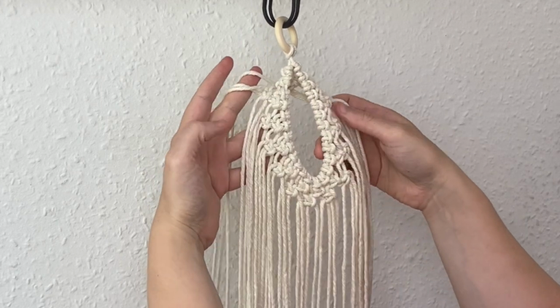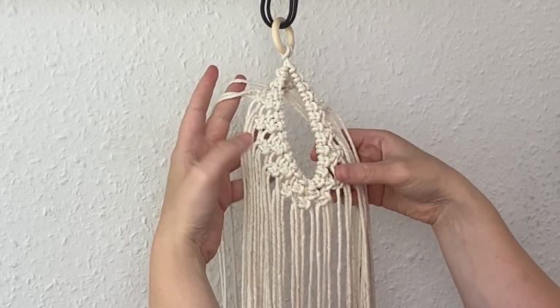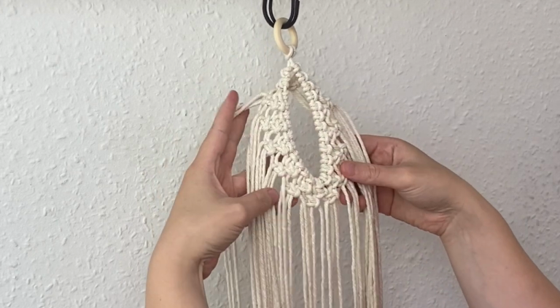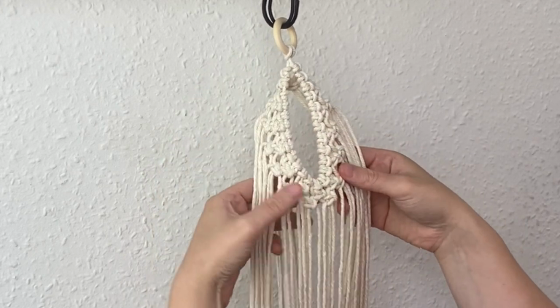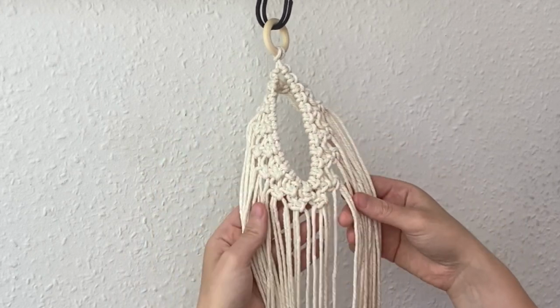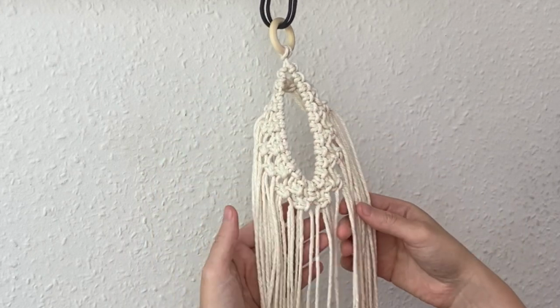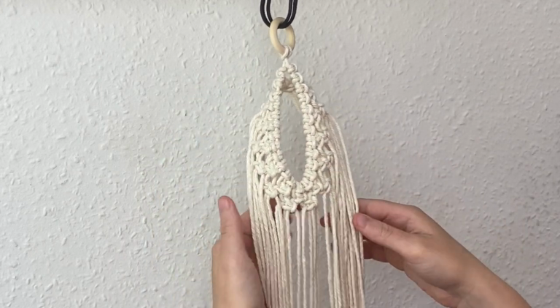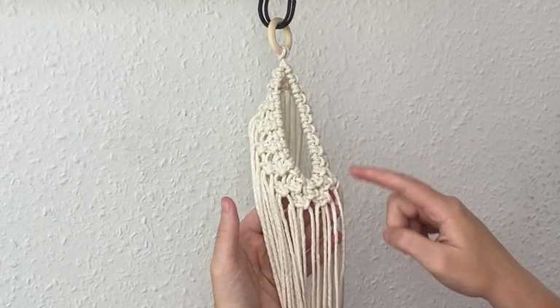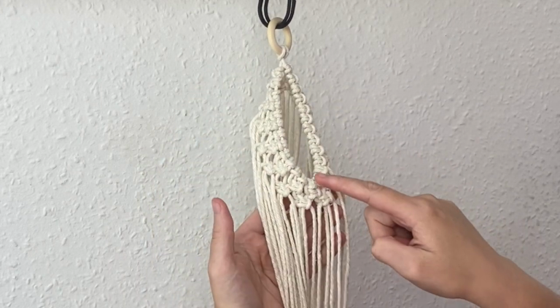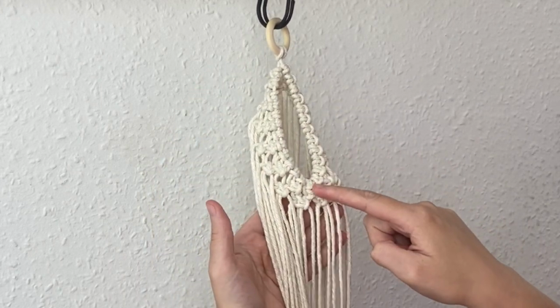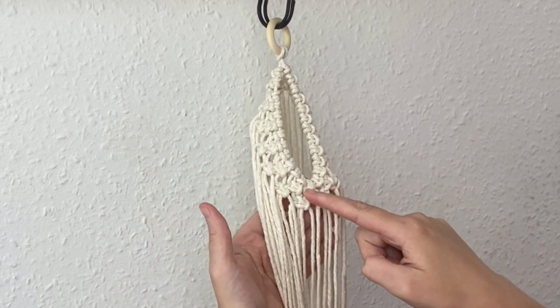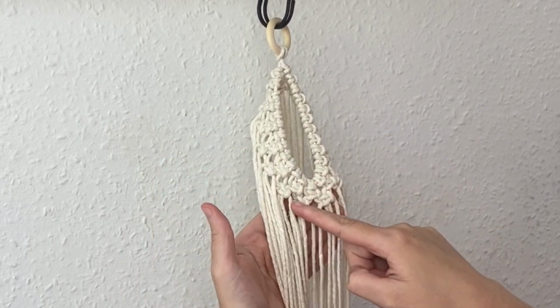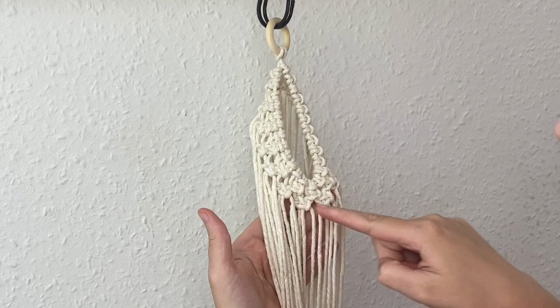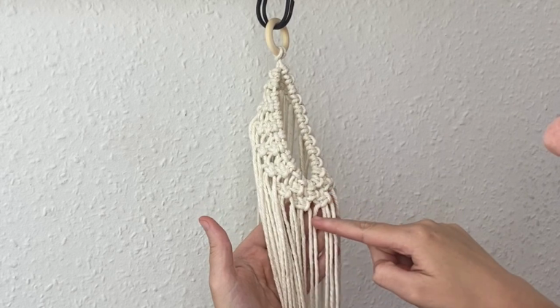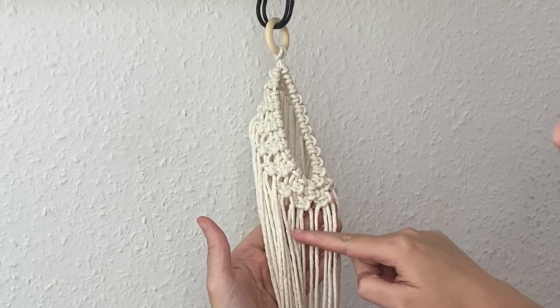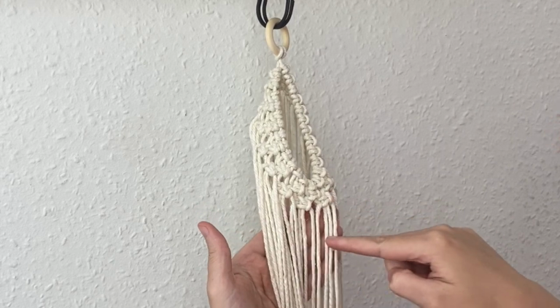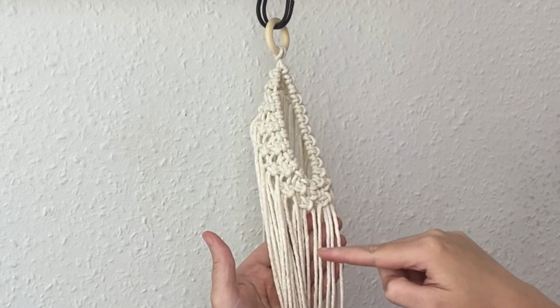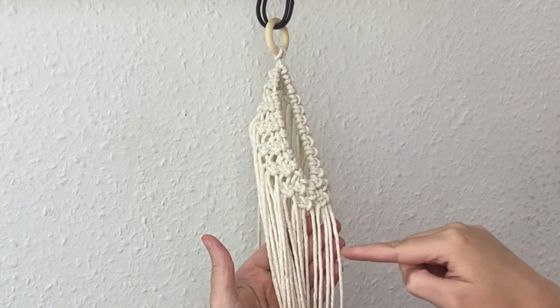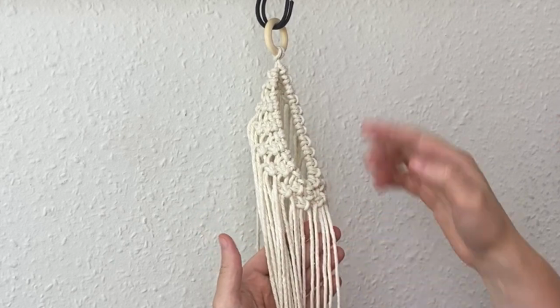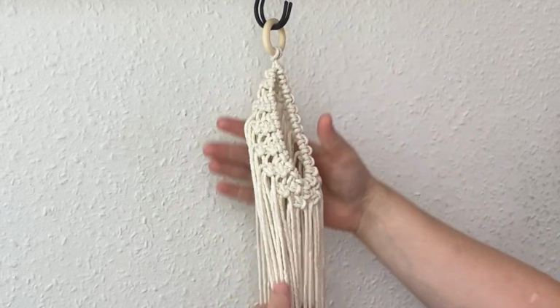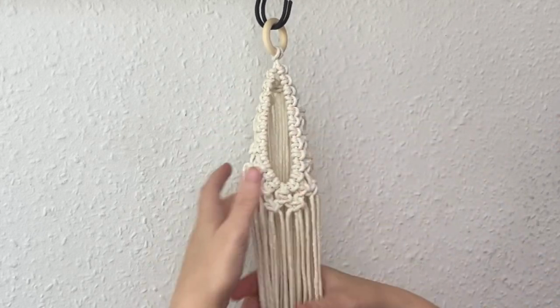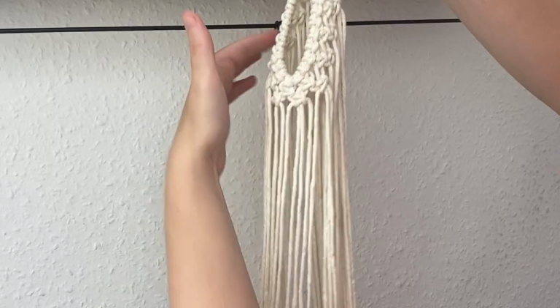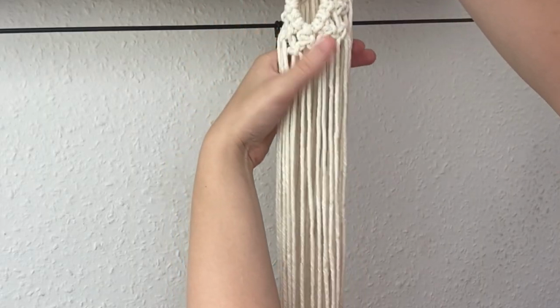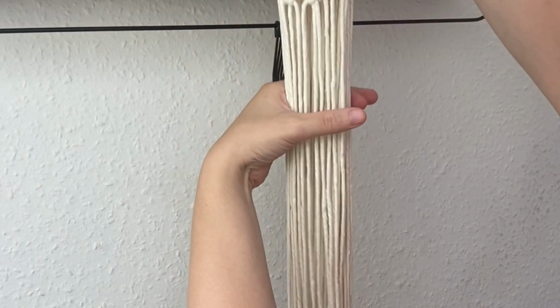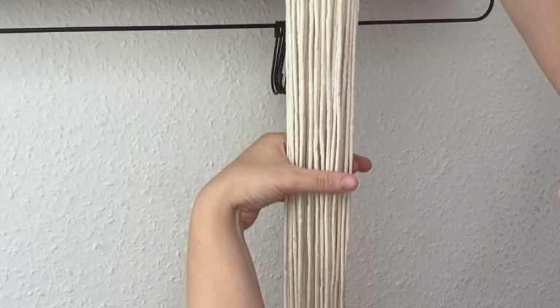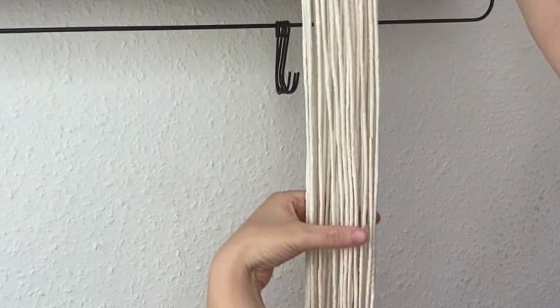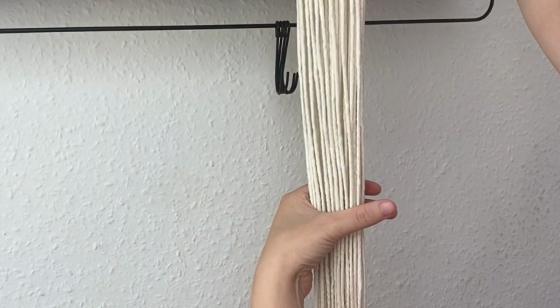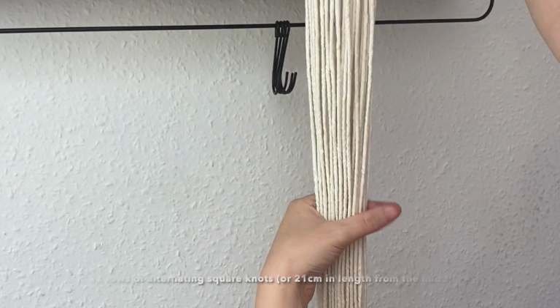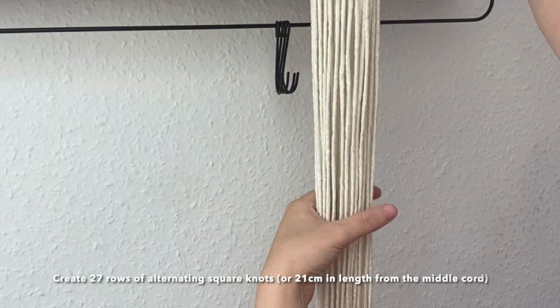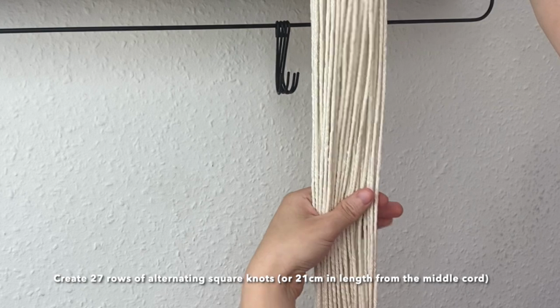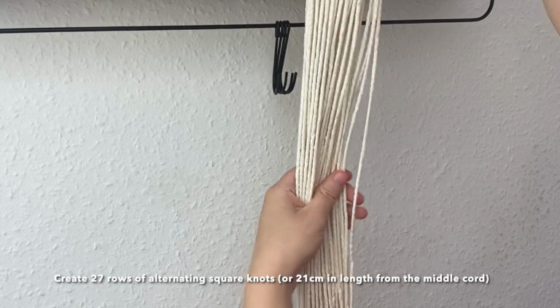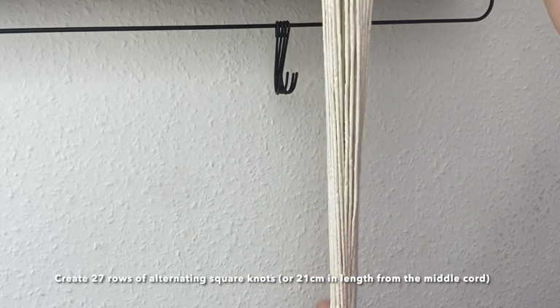Just like that — the second row is complete. Now we can go ahead and just keep on creating alternating rows of square knots until it's at your desired length, and I'll give you the measurements of mine and also how many rows you need to create.